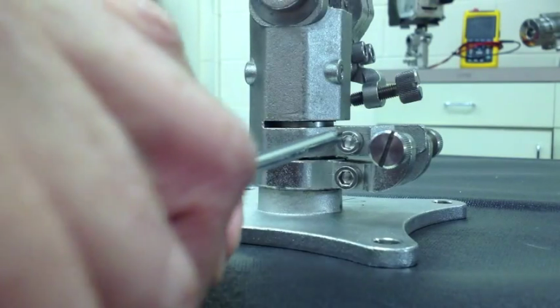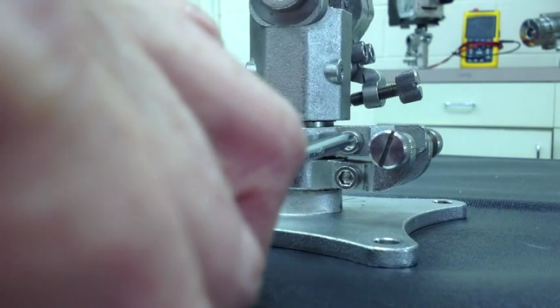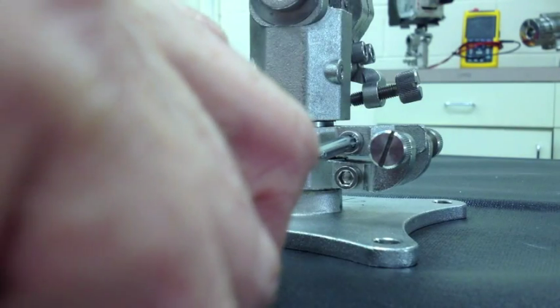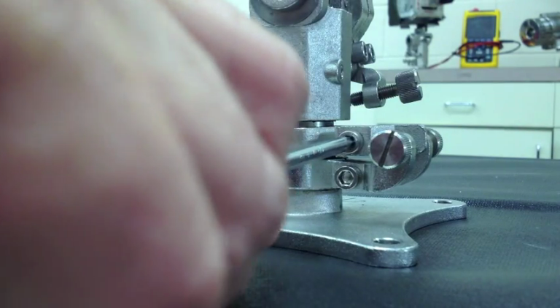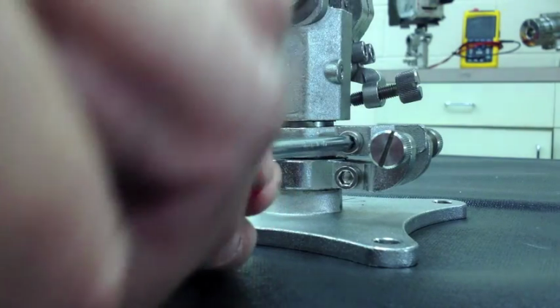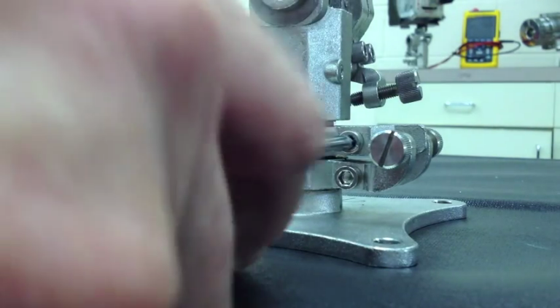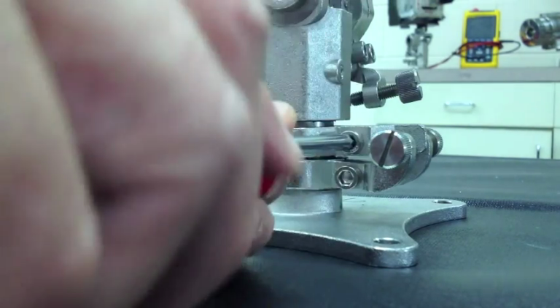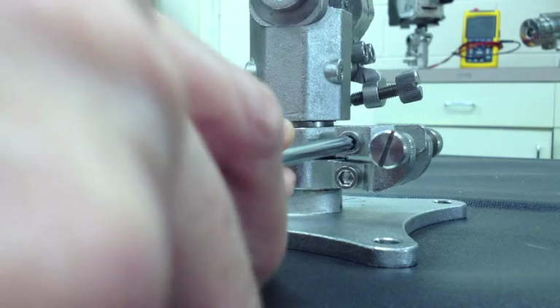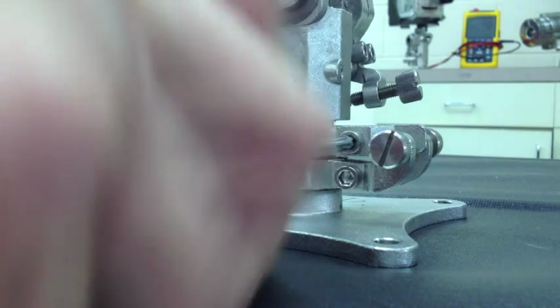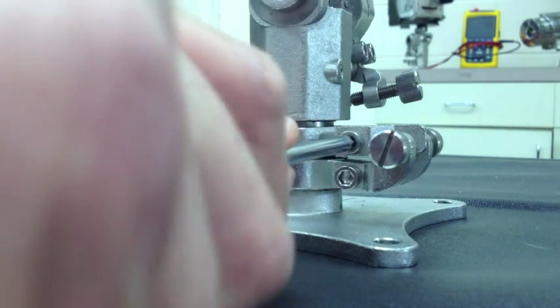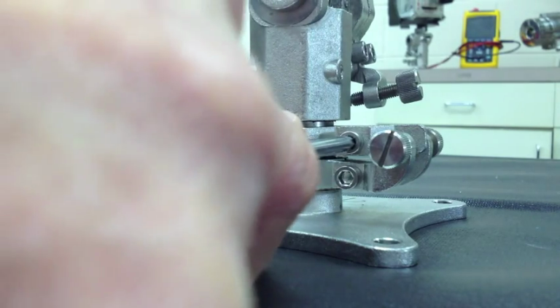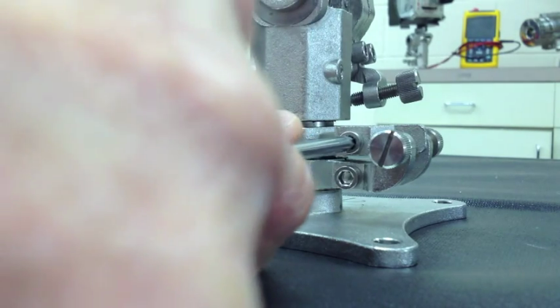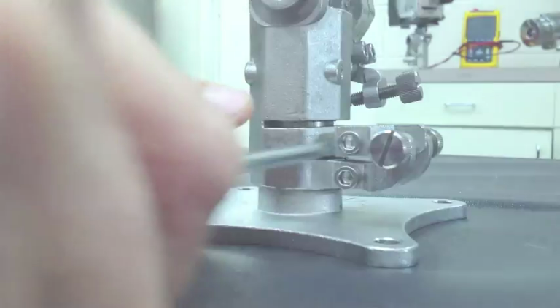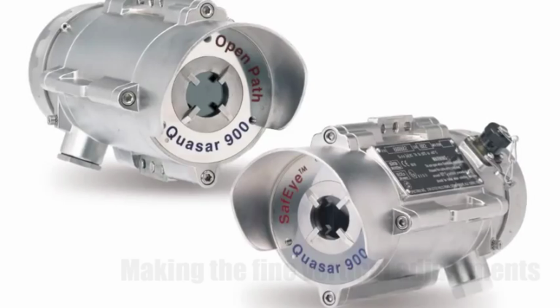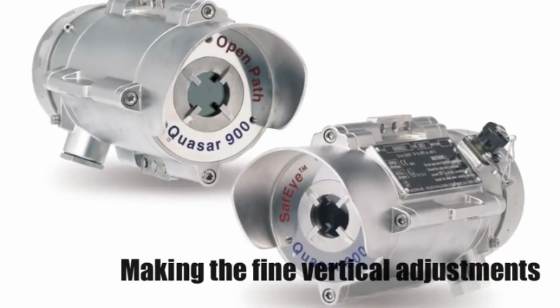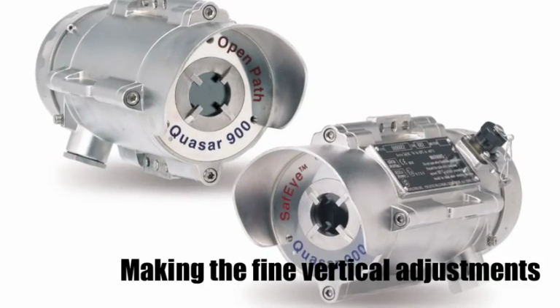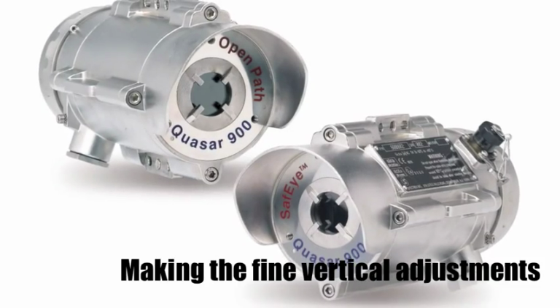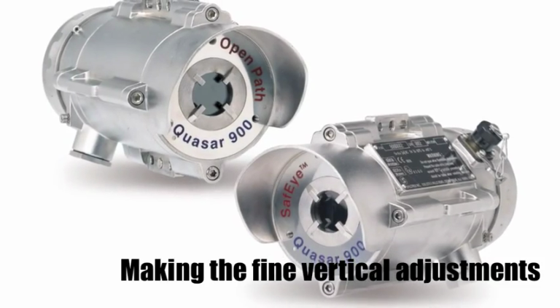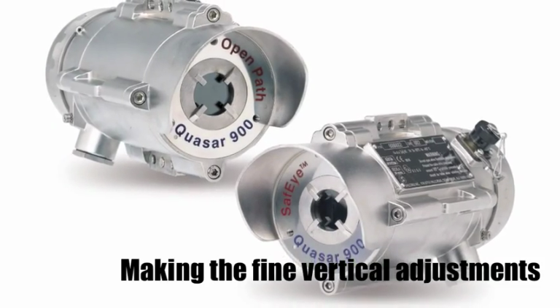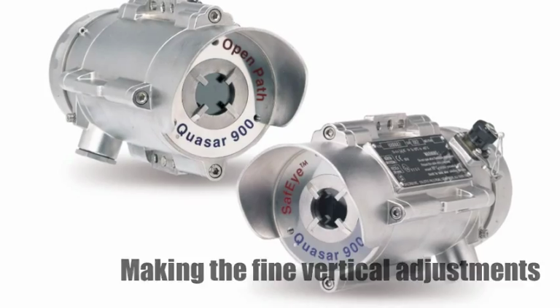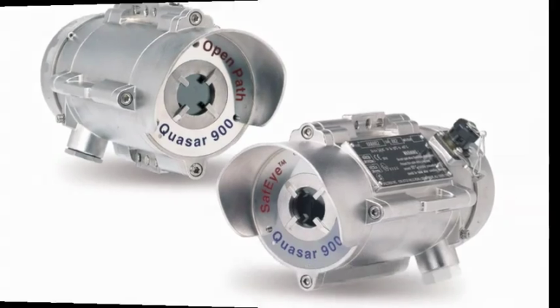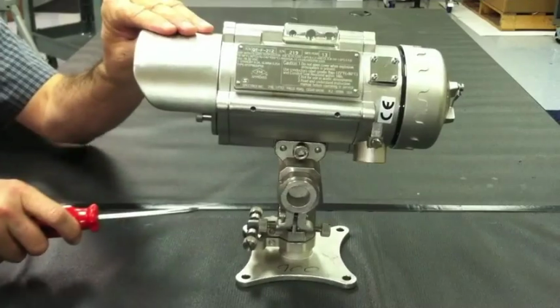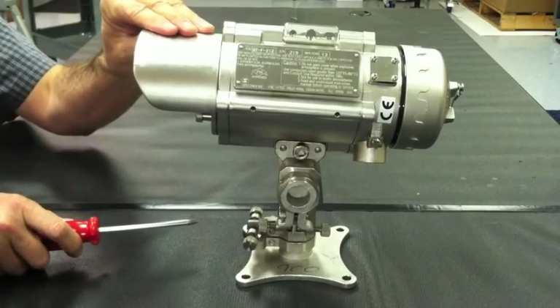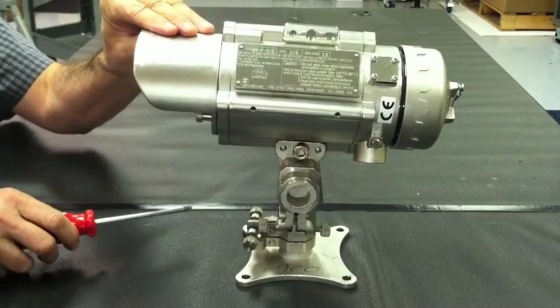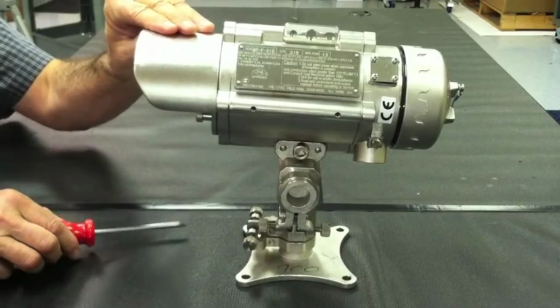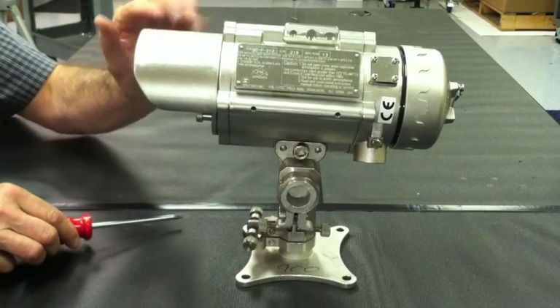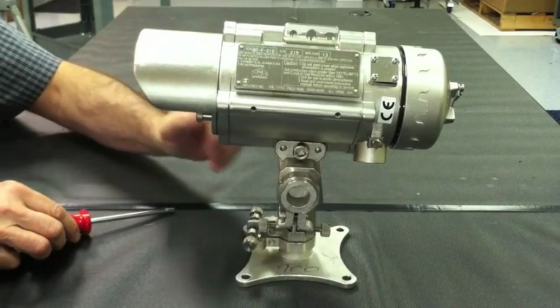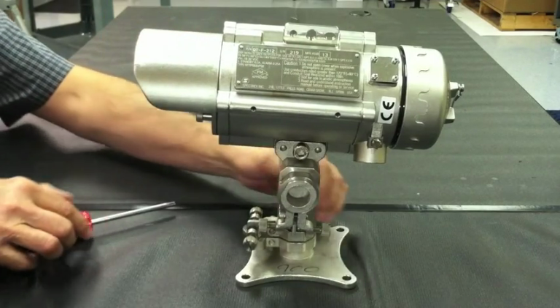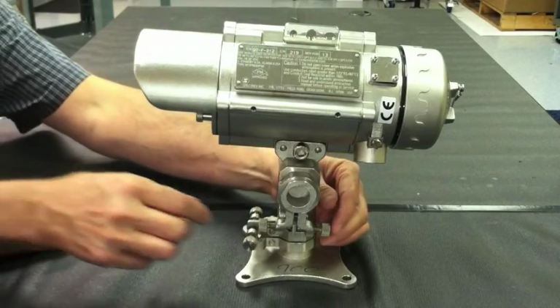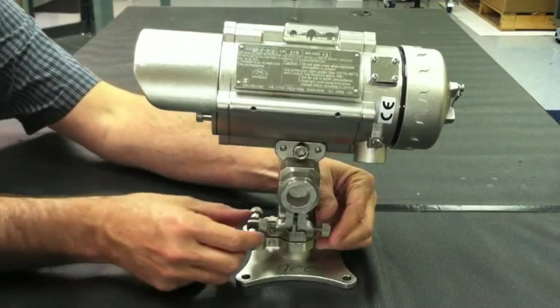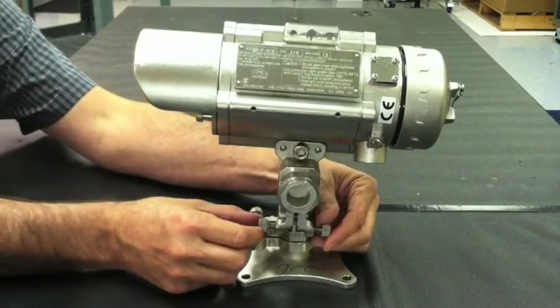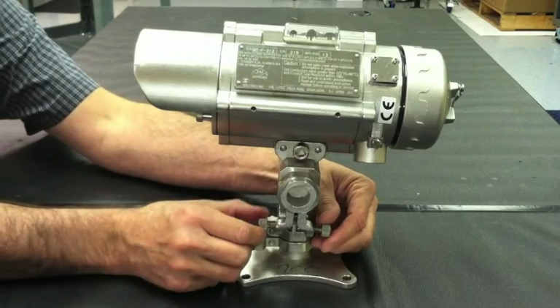Once you have reached your final horizontal position, it is time to tighten the last adjustment bolt. Just as you did for the horizontal adjustments, it is now time to make your fine vertical adjustments.